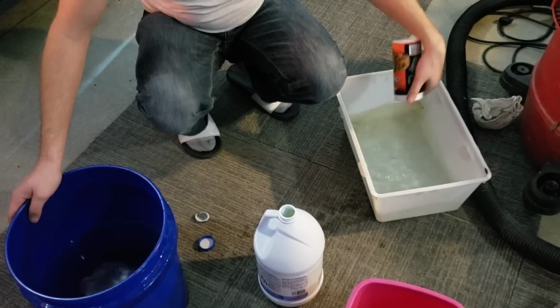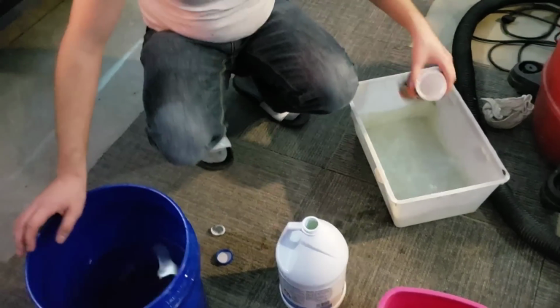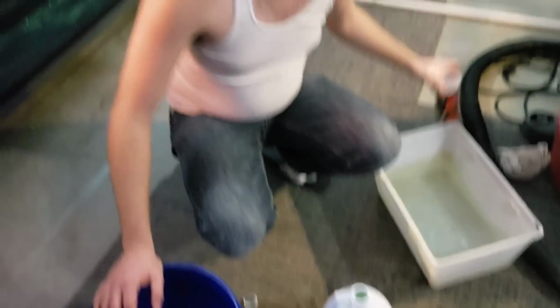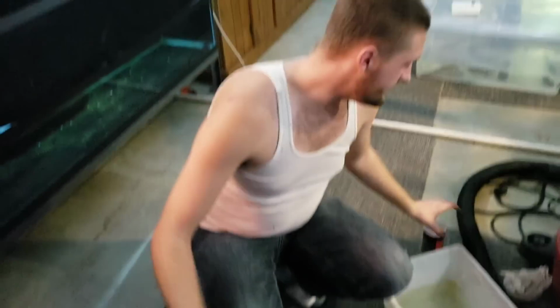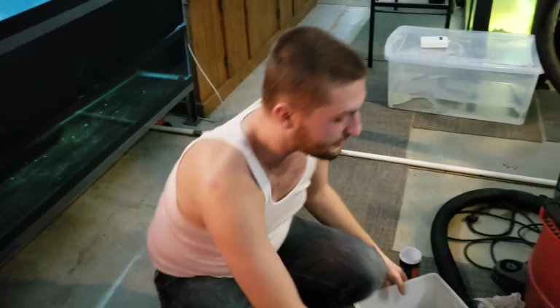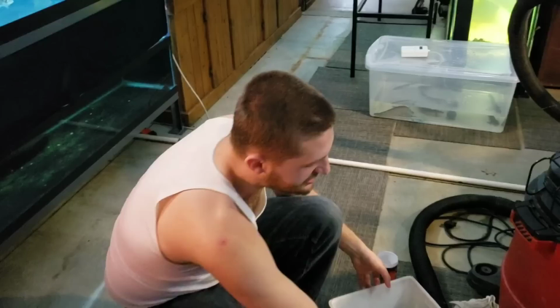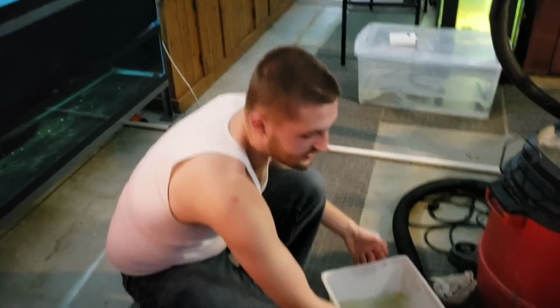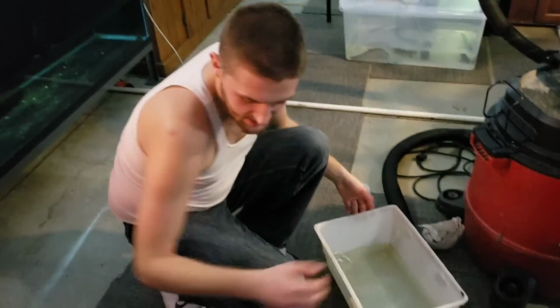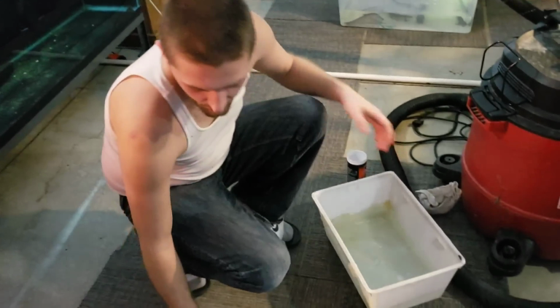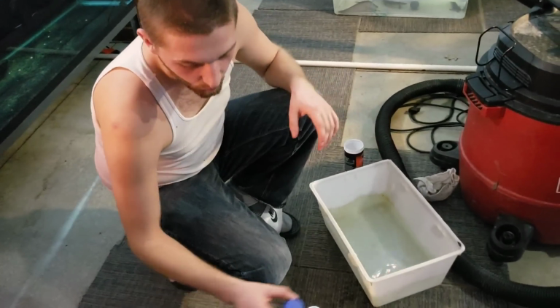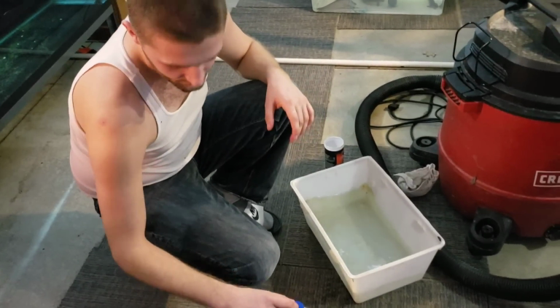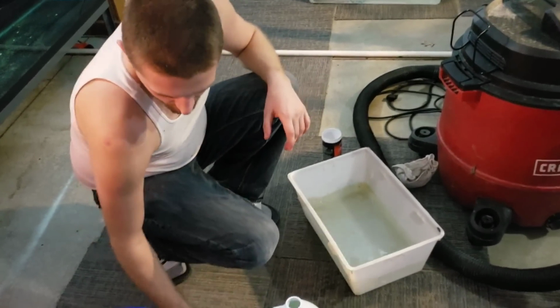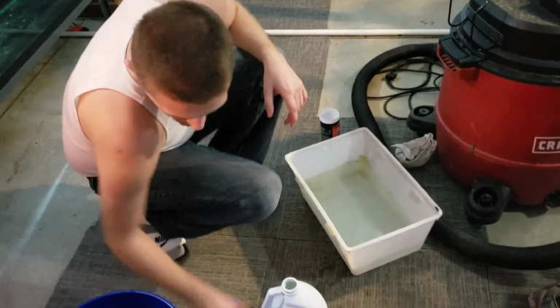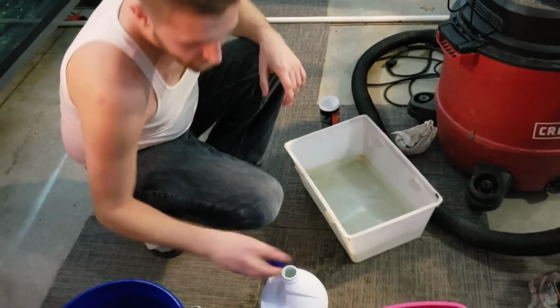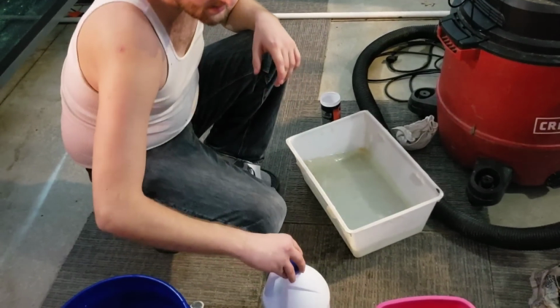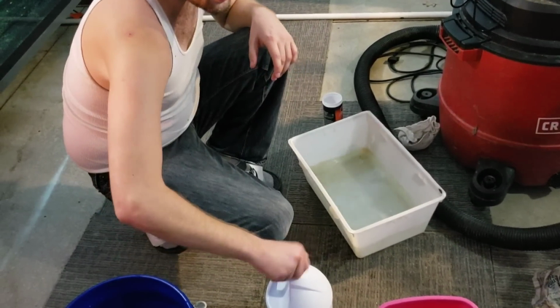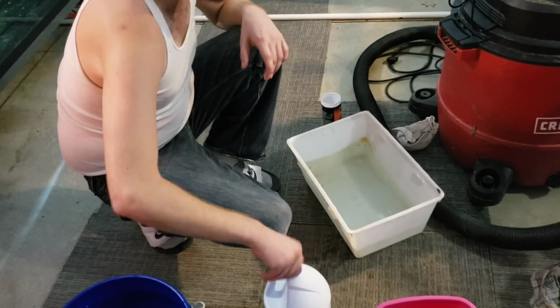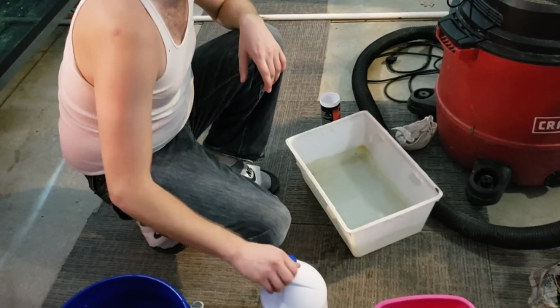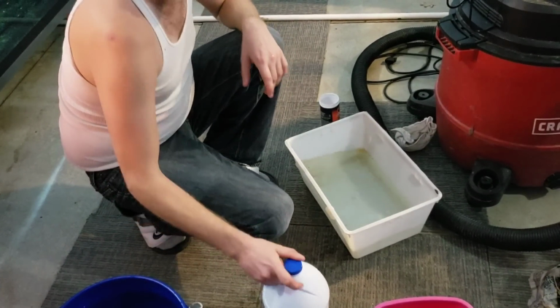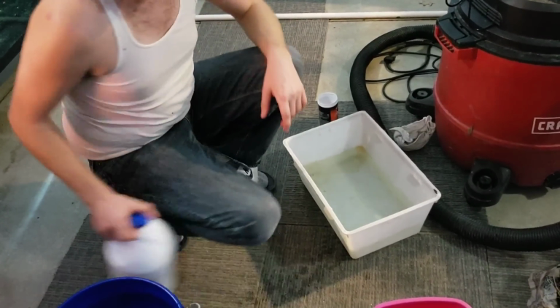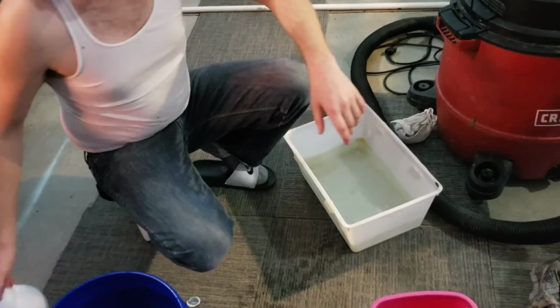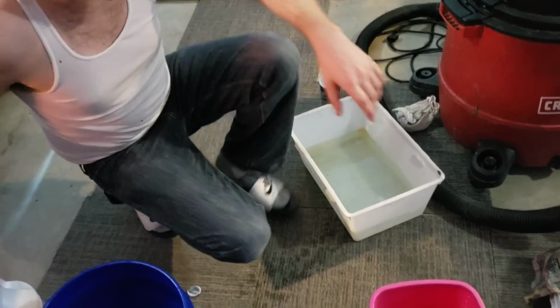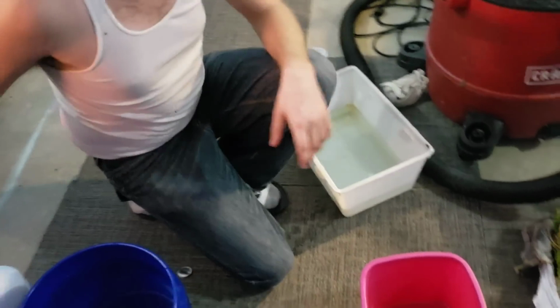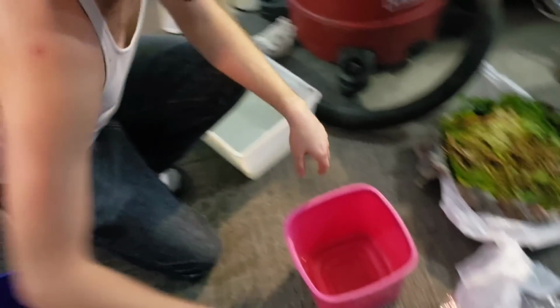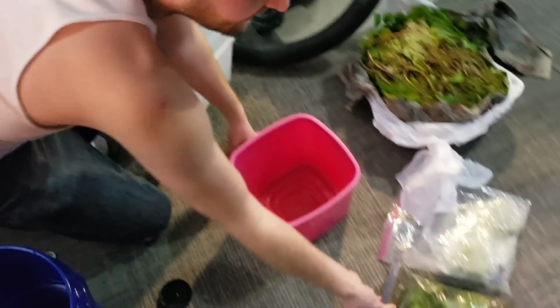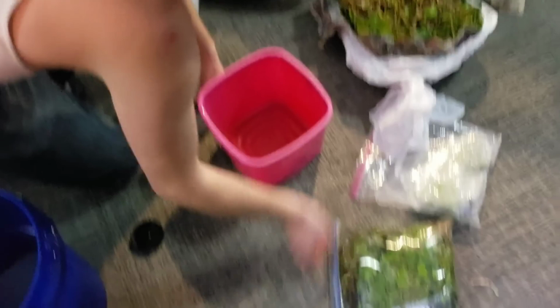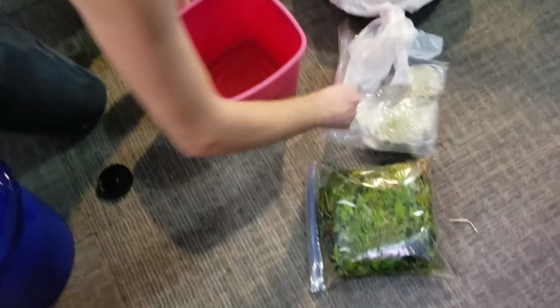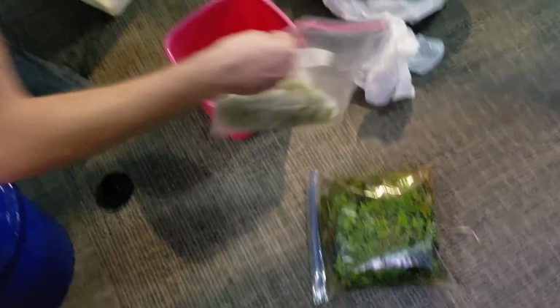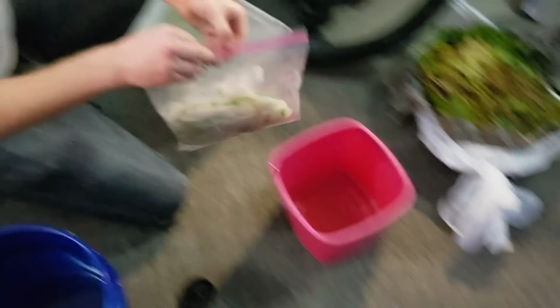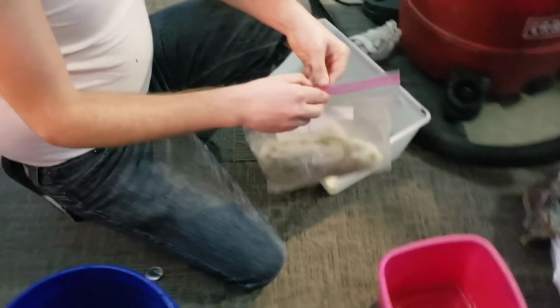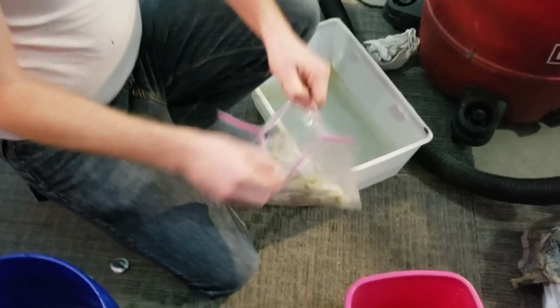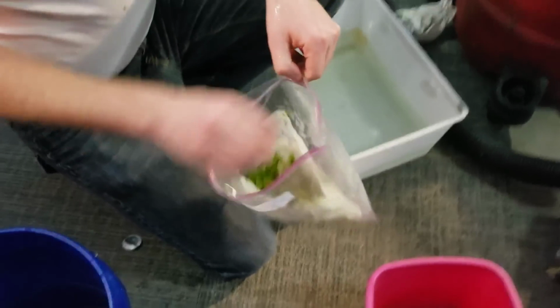That is one part bleach to 19 parts water. I did add just a little more than a half. We're going to go ahead and take our plants and start out with the water sprite.